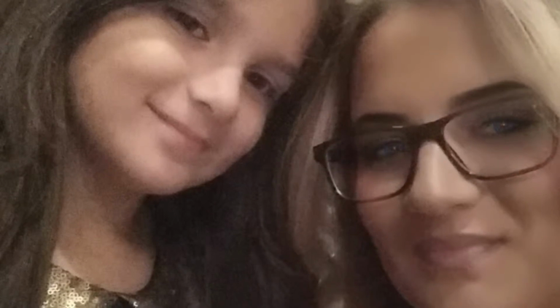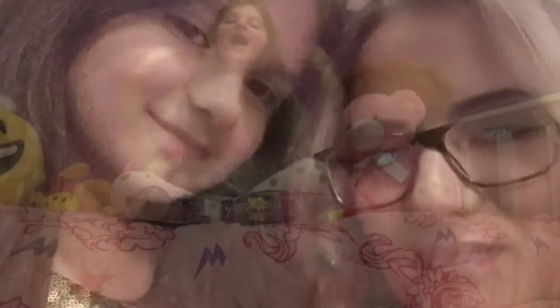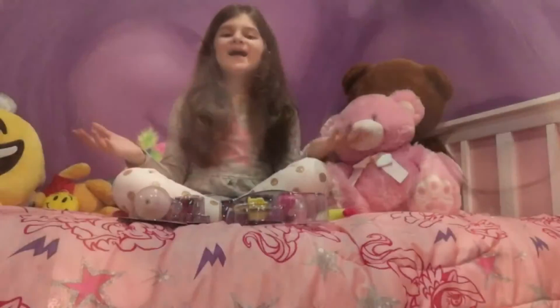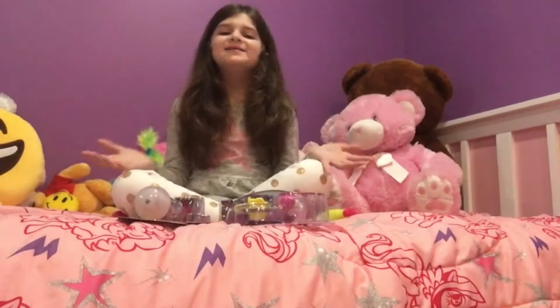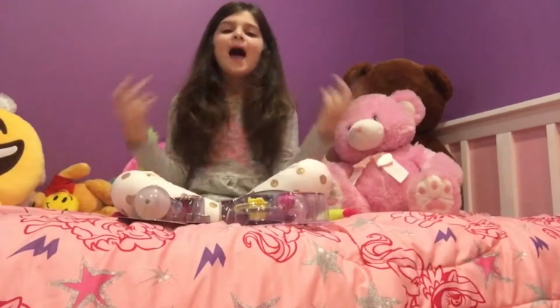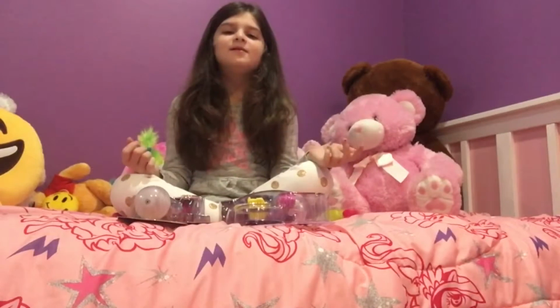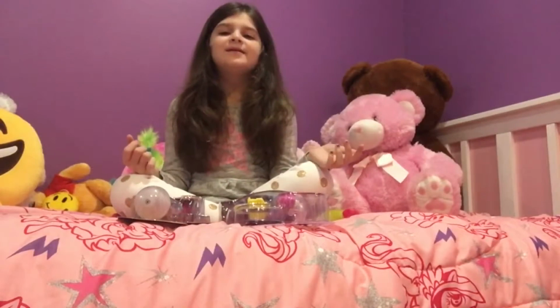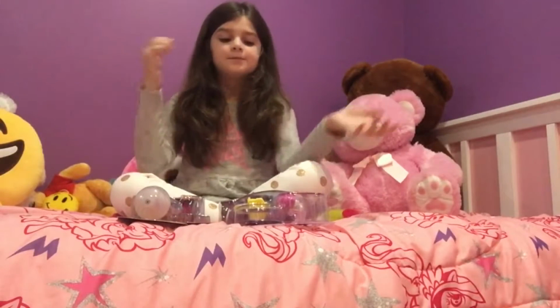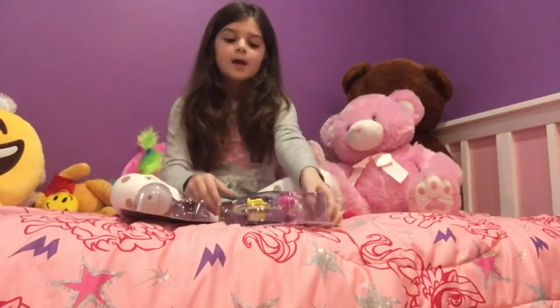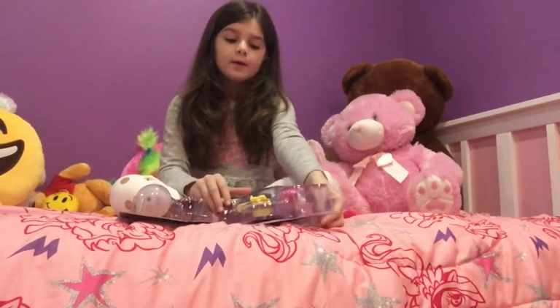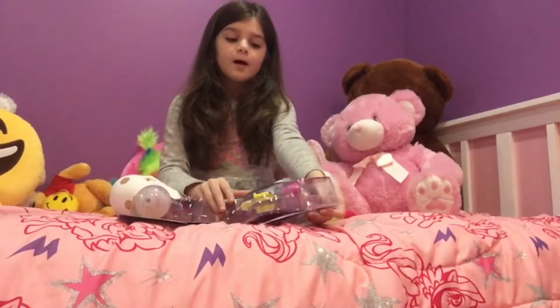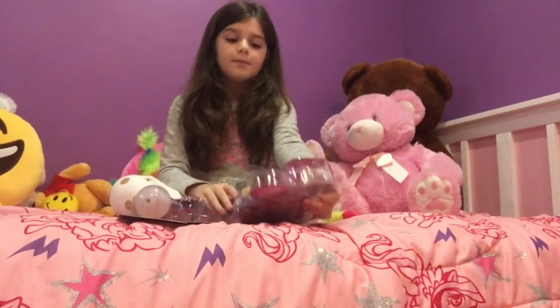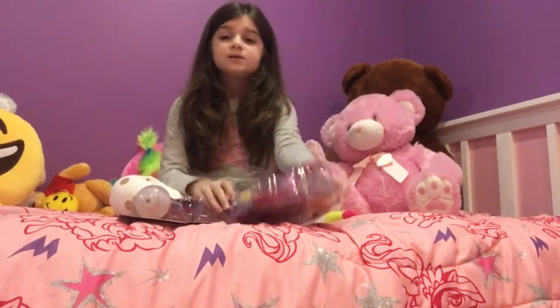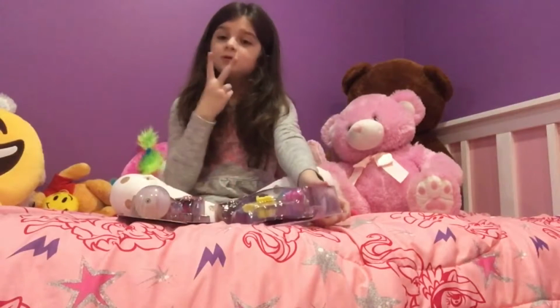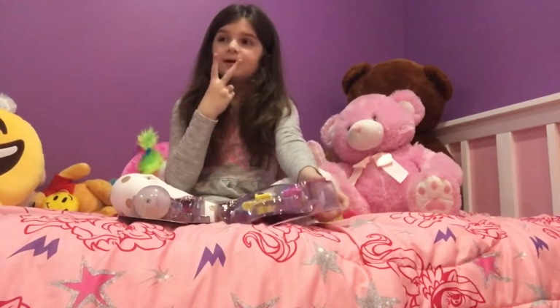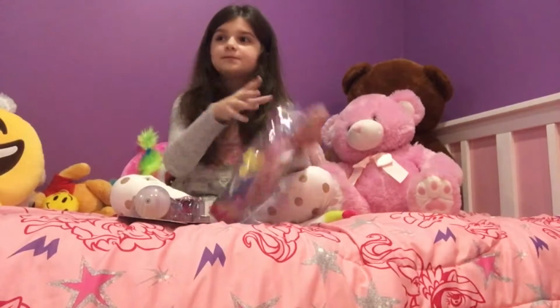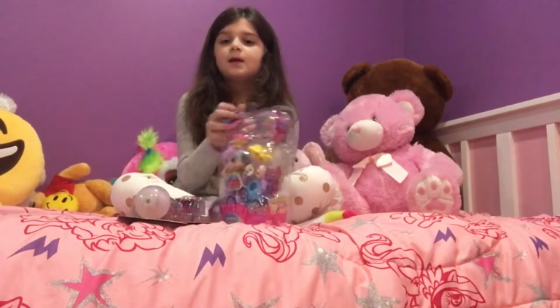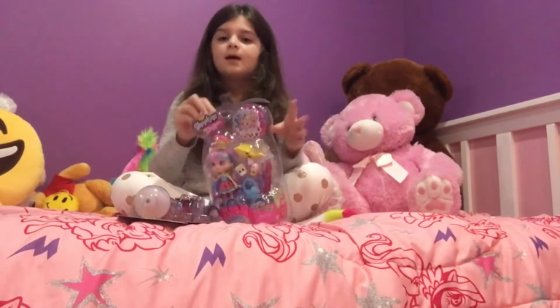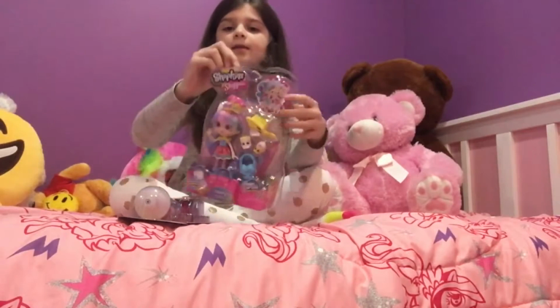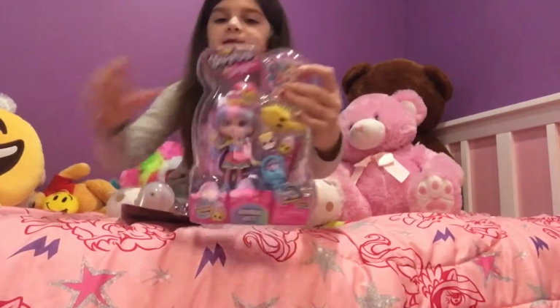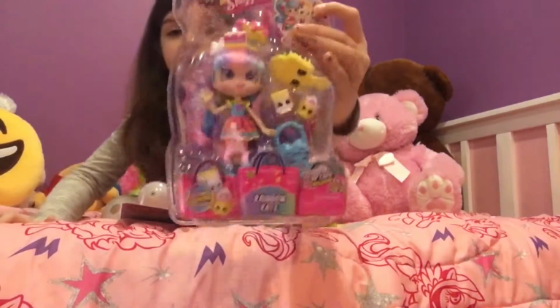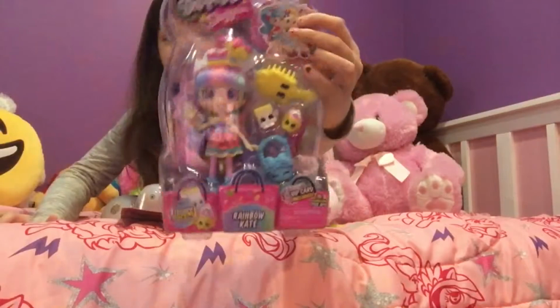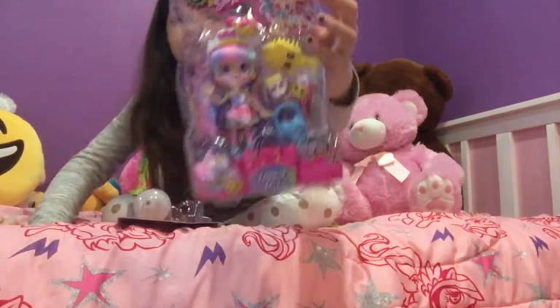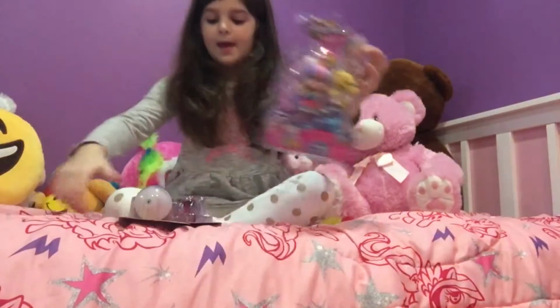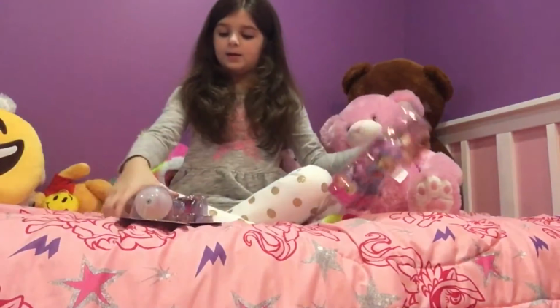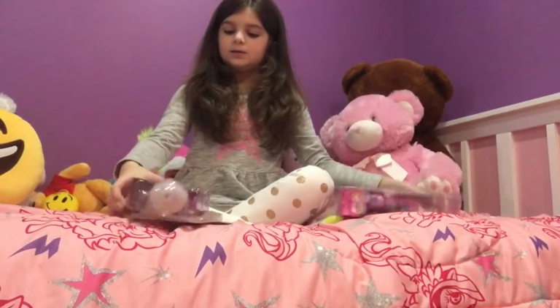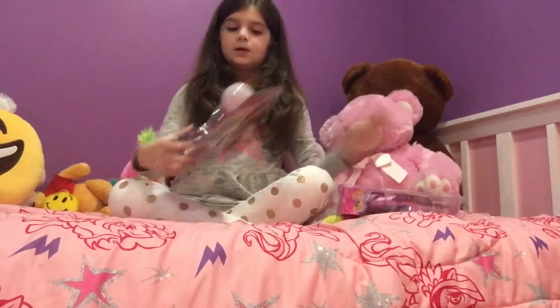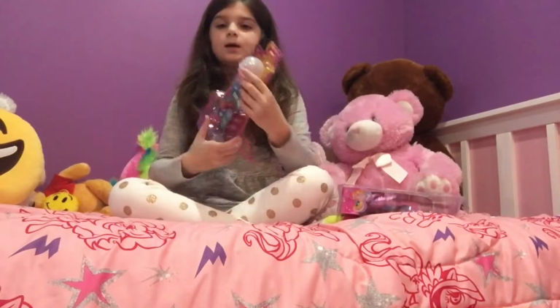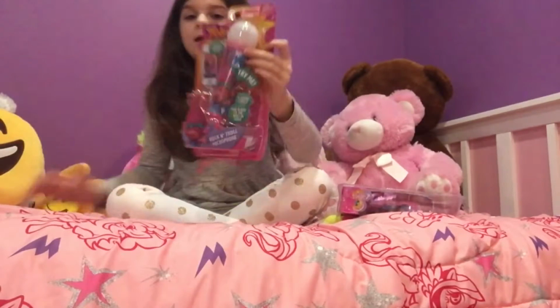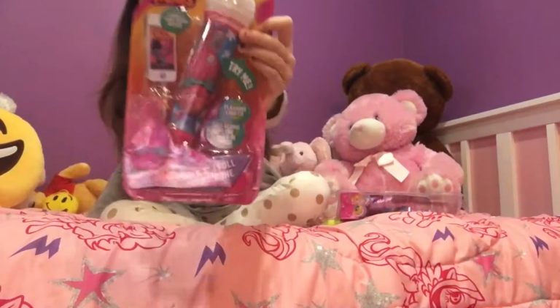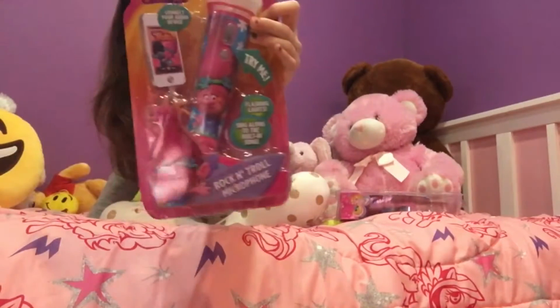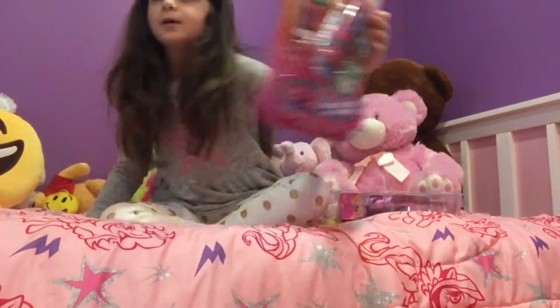Hi guys! Happy New Year's! We're going to unbox two toys — this one and this one.